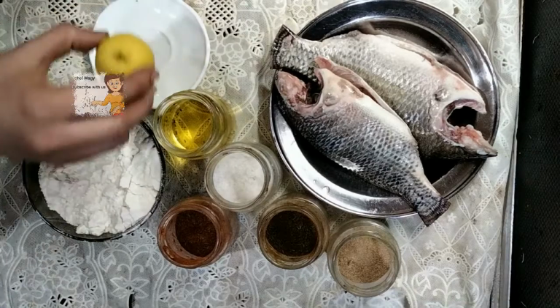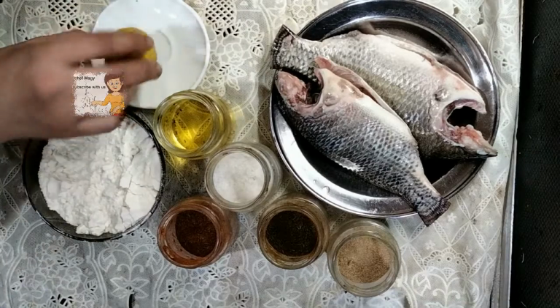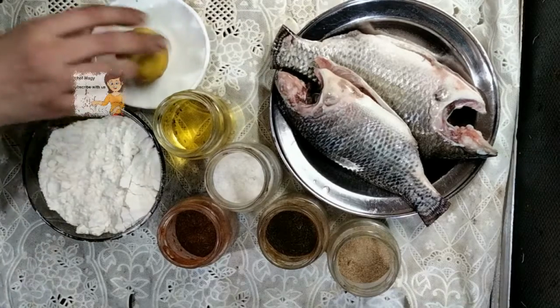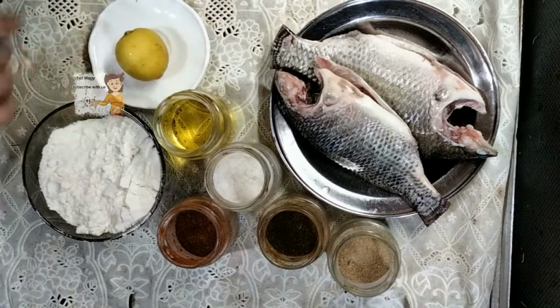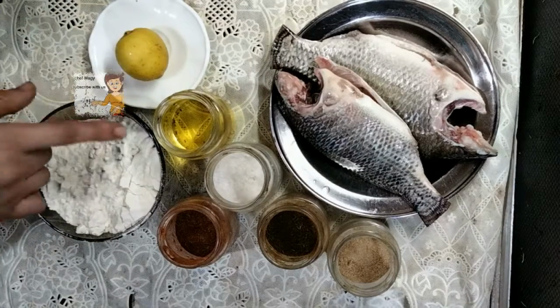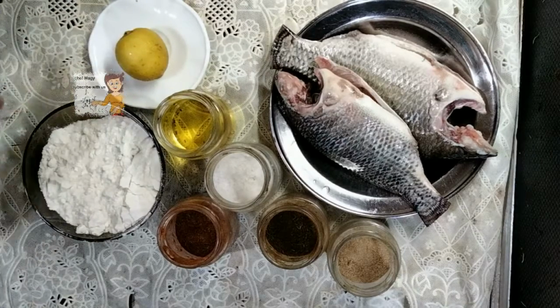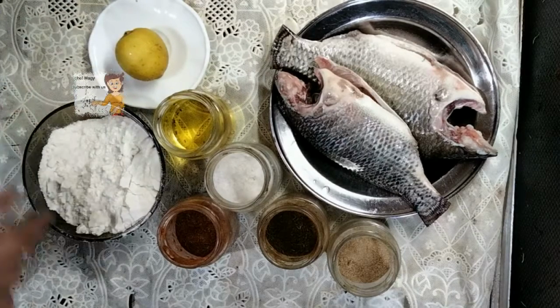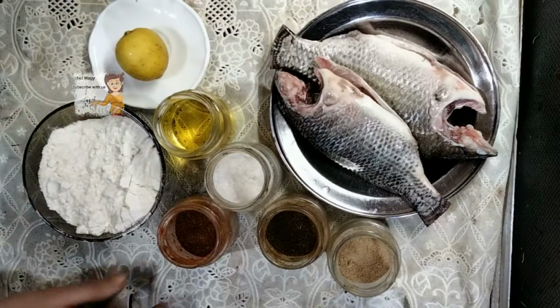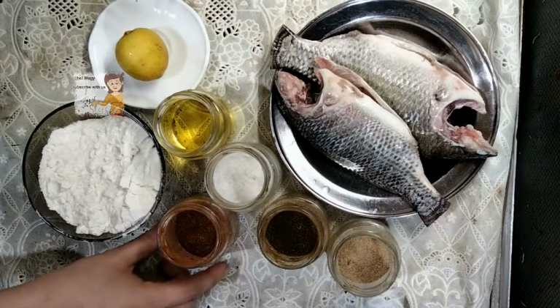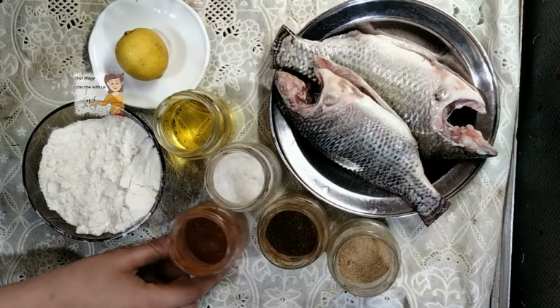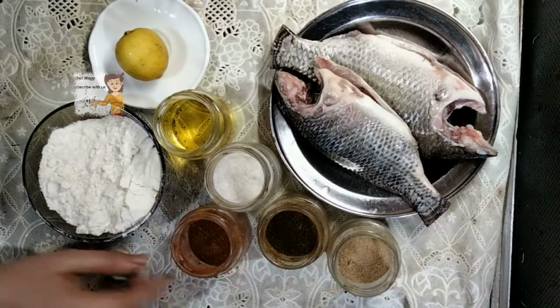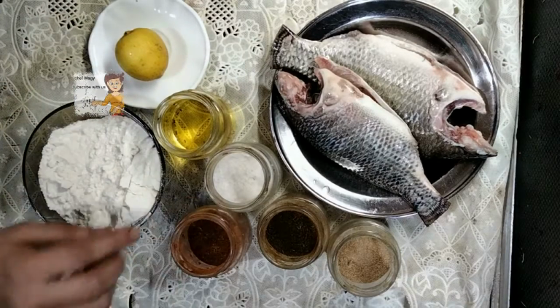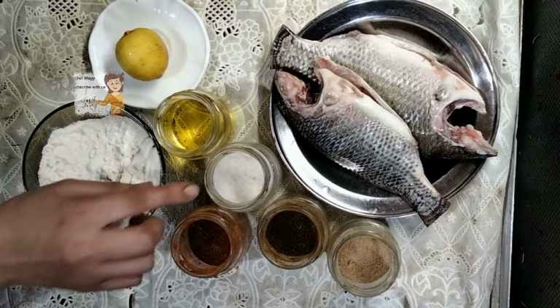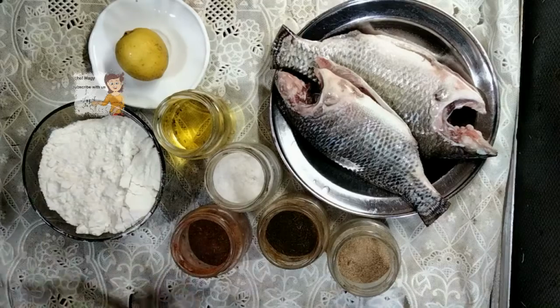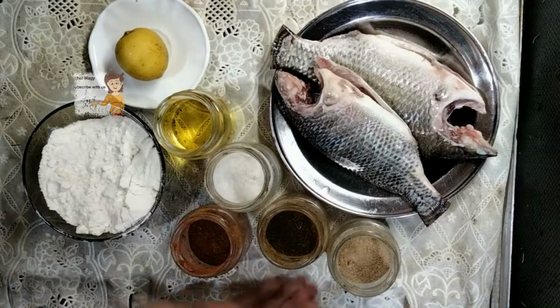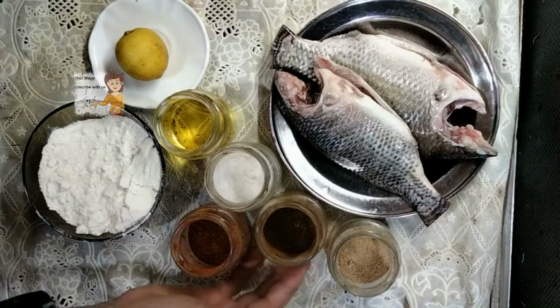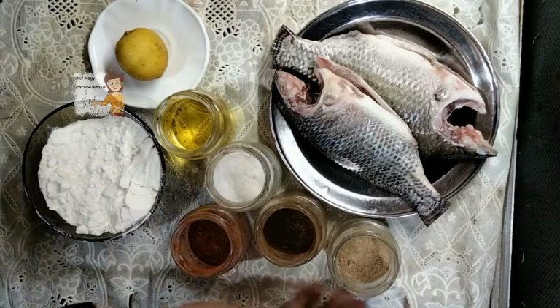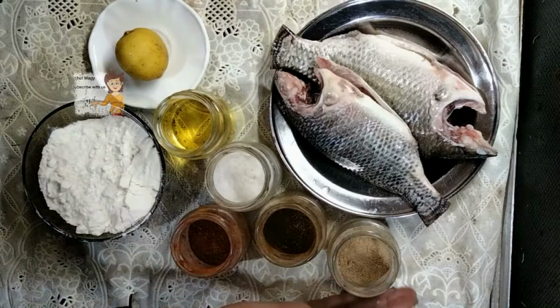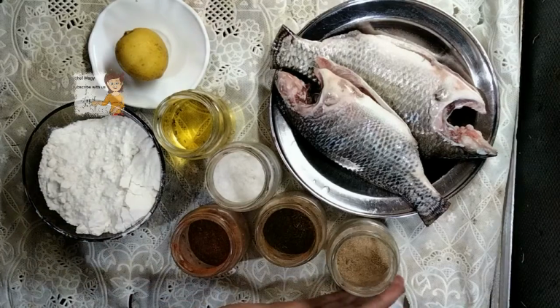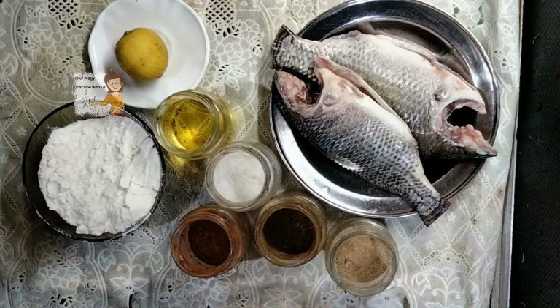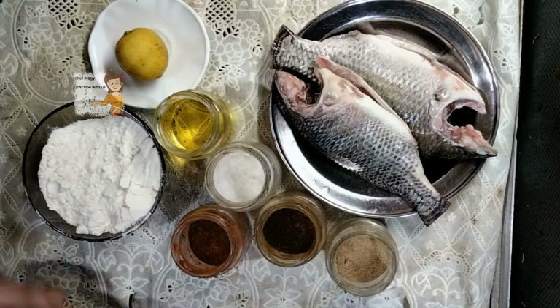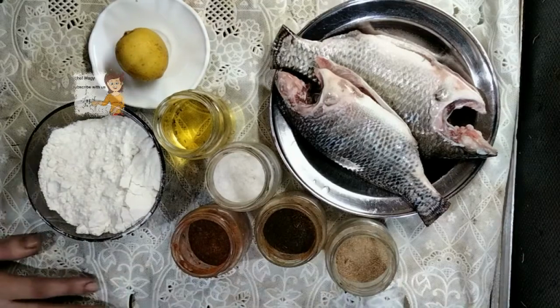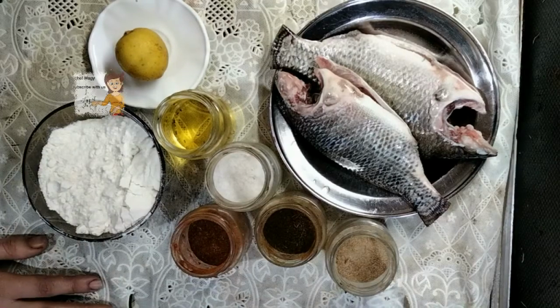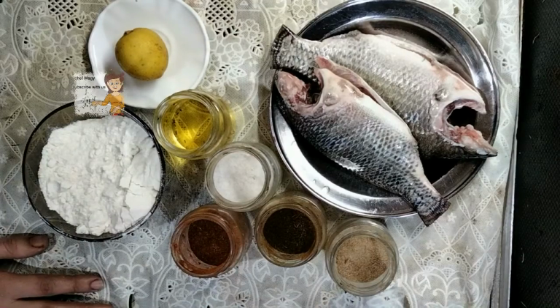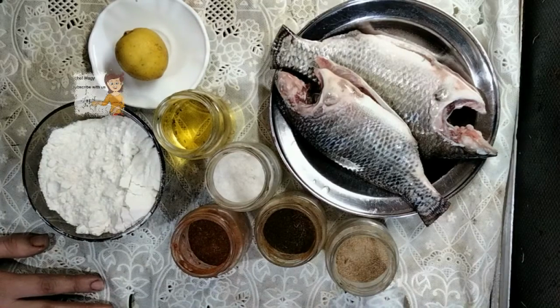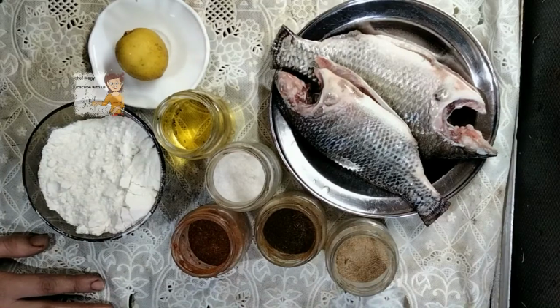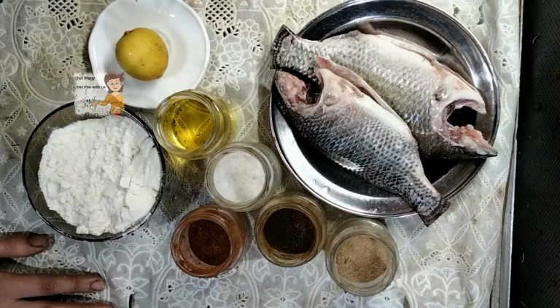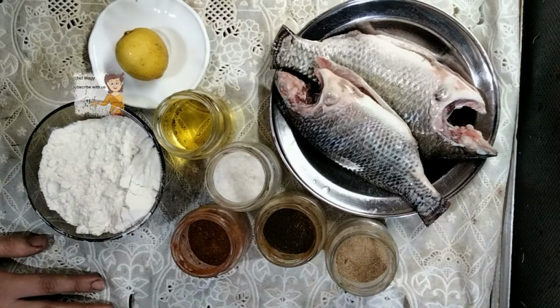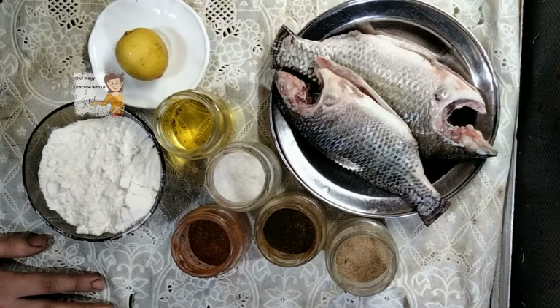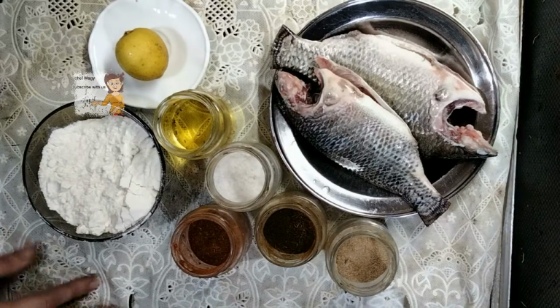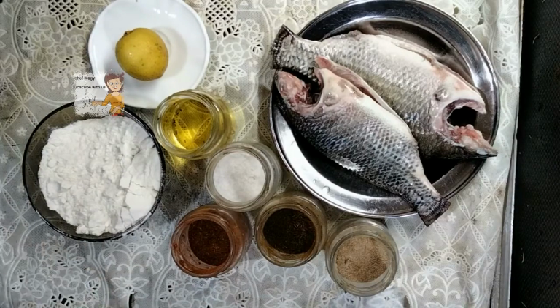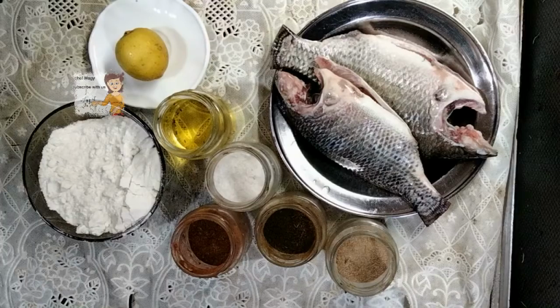lemon, oil, red chili pepper, salt, cumin and garlic powder. Let's fry them.